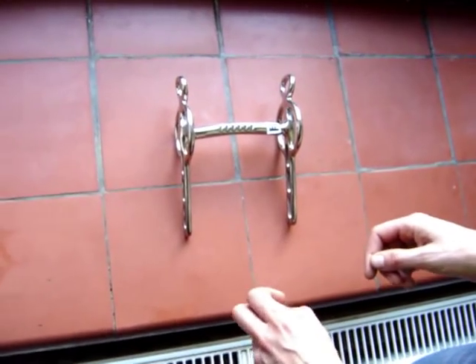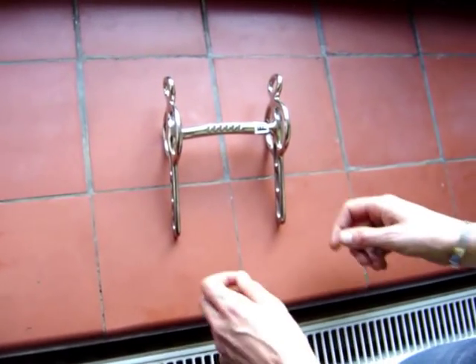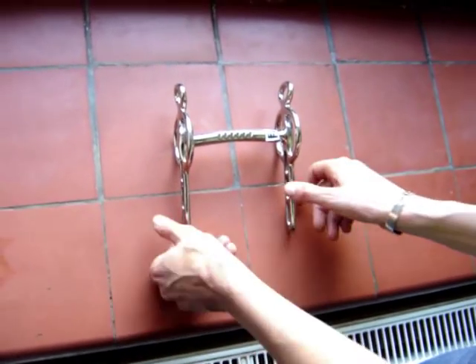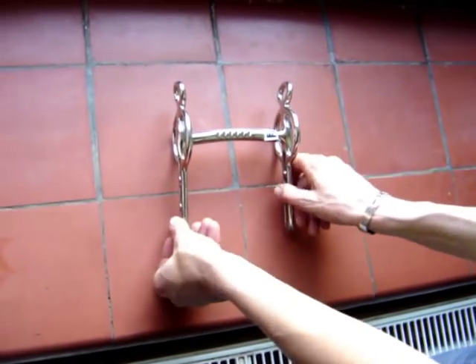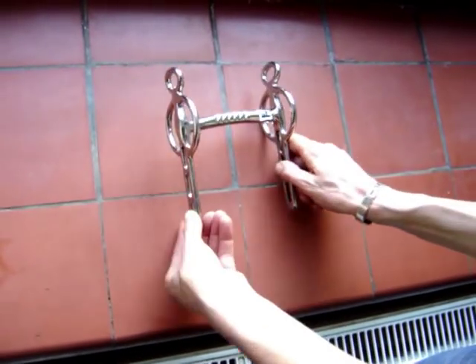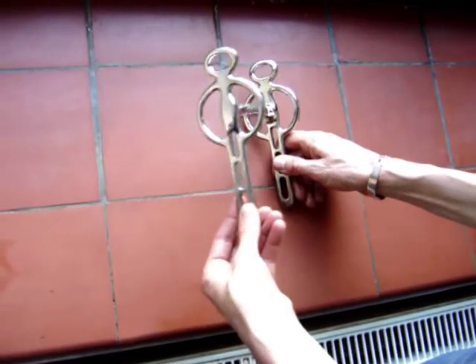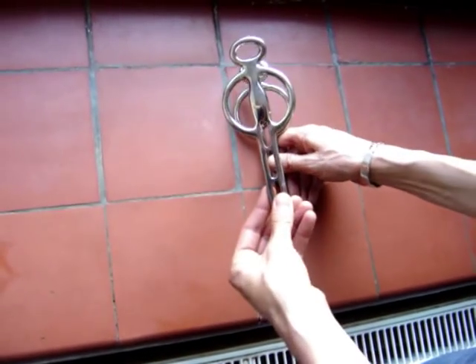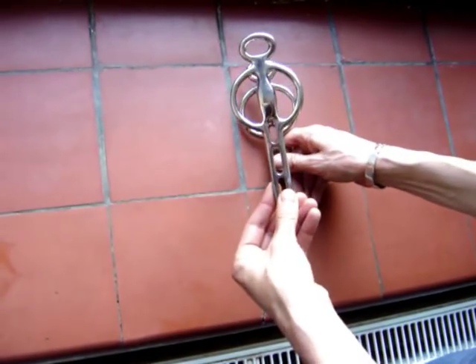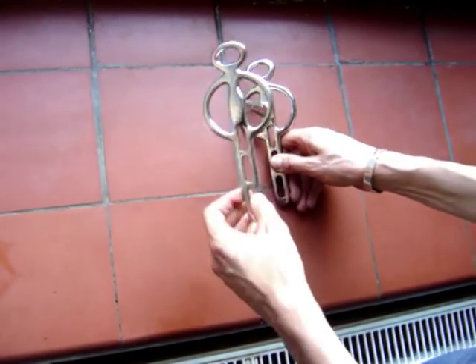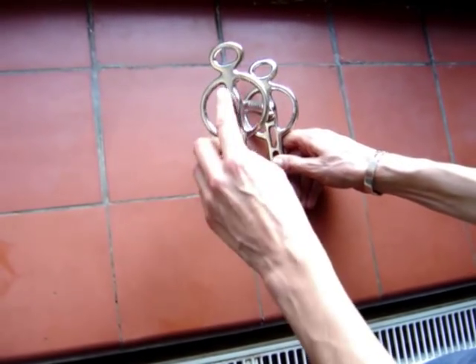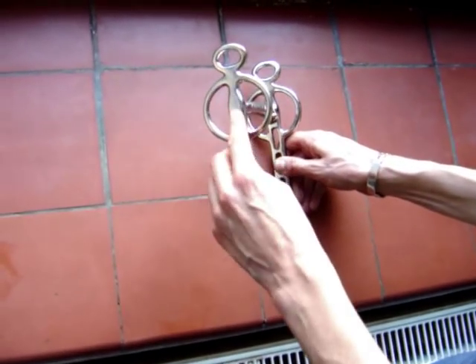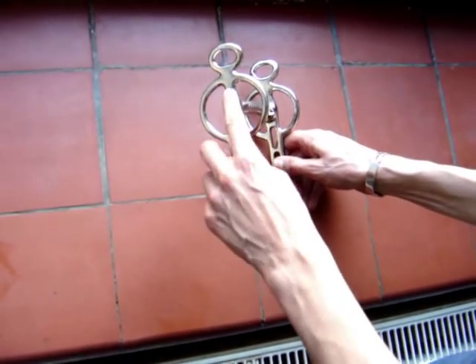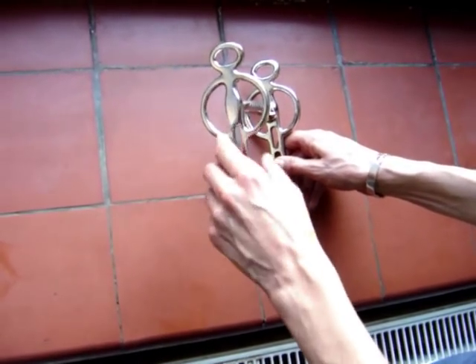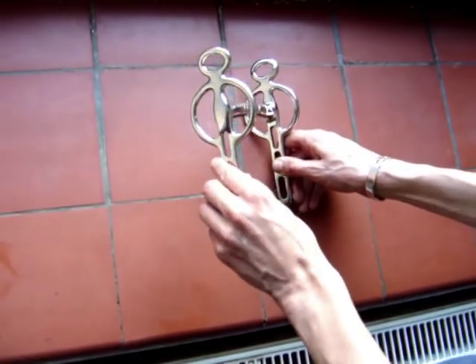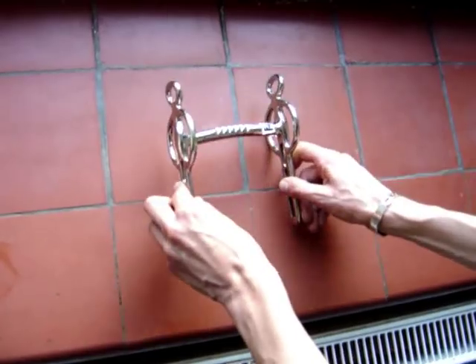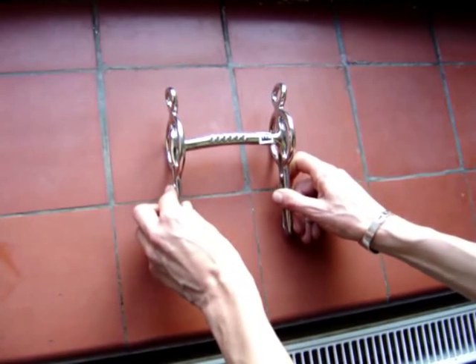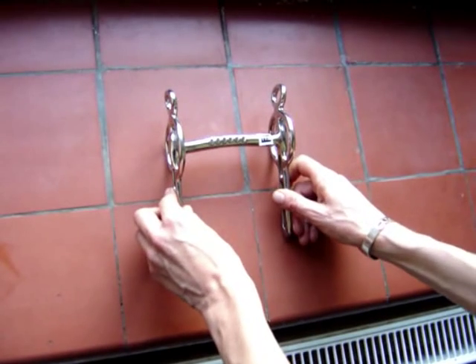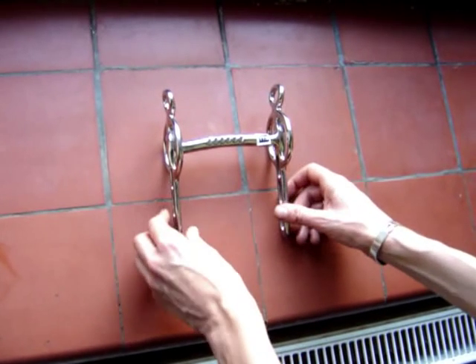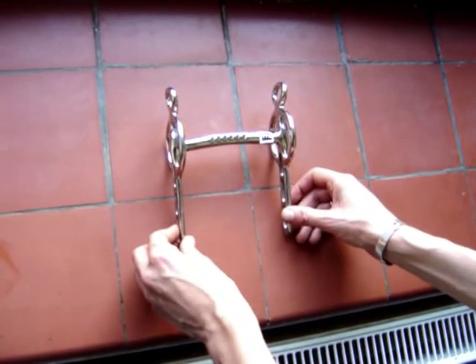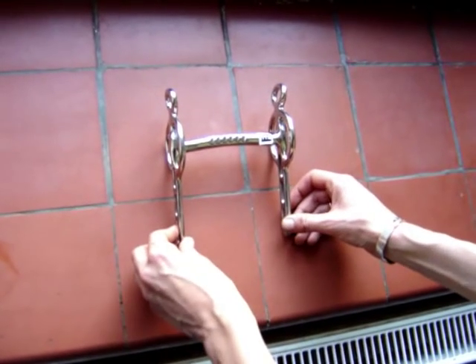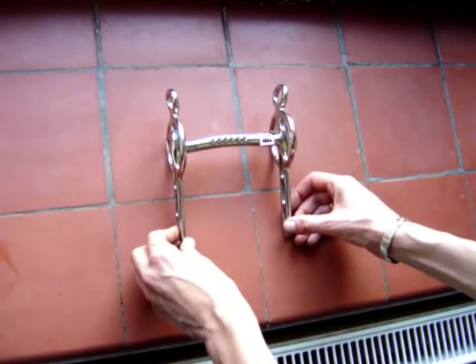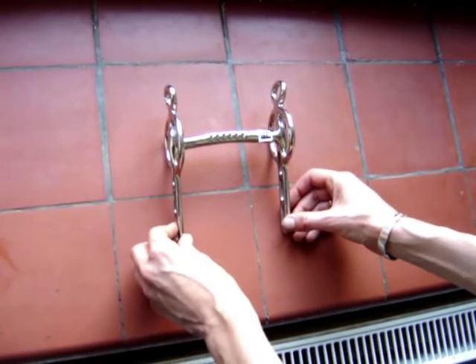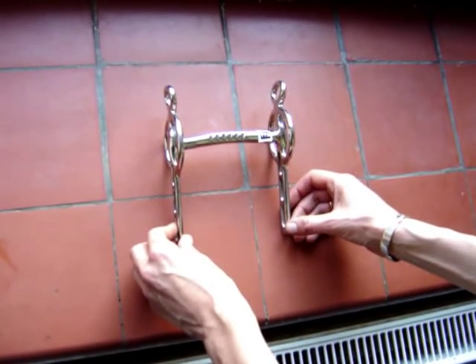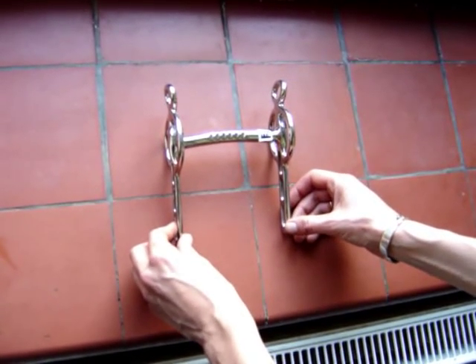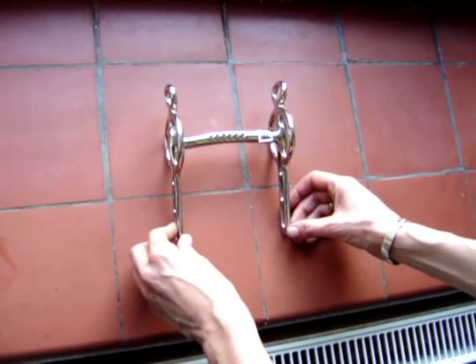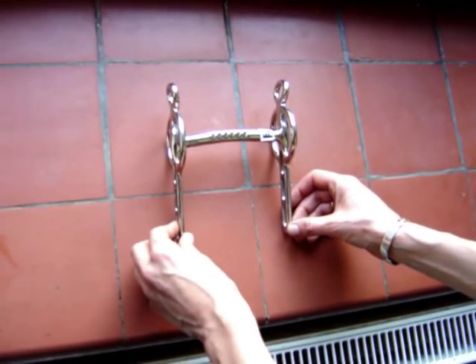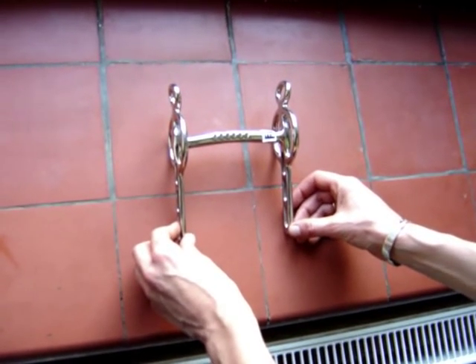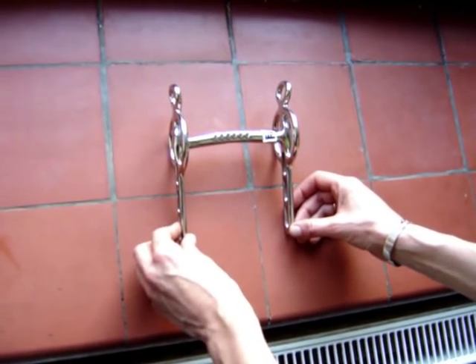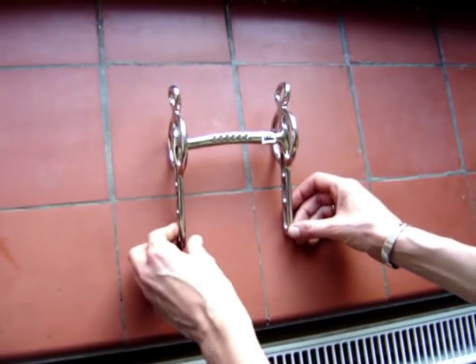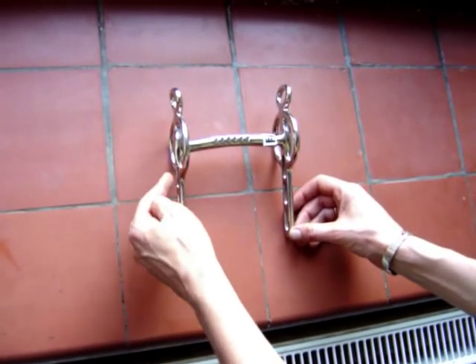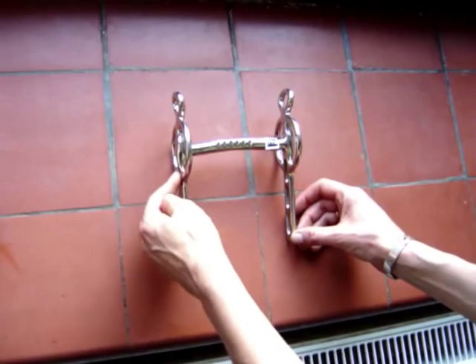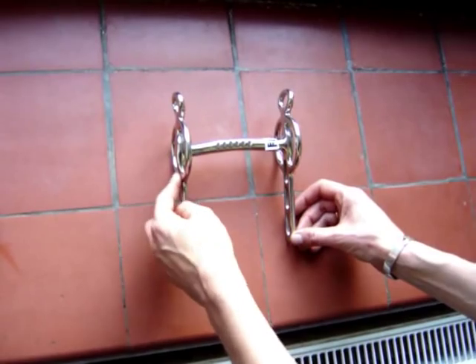This Liverpool has fixed cheeks and a slightly curved mouthpiece. It has three slots for varying leverage, and it is a little more severe than the moving cheek Liverpool.